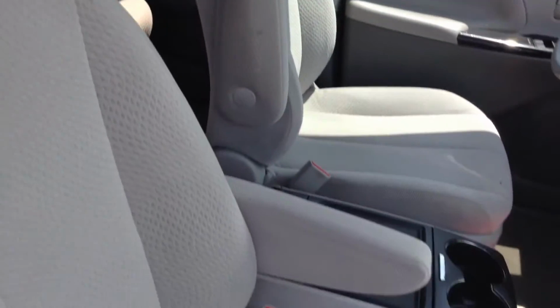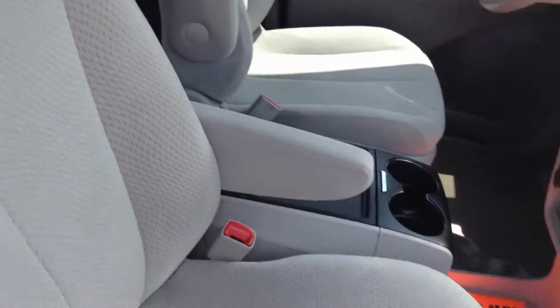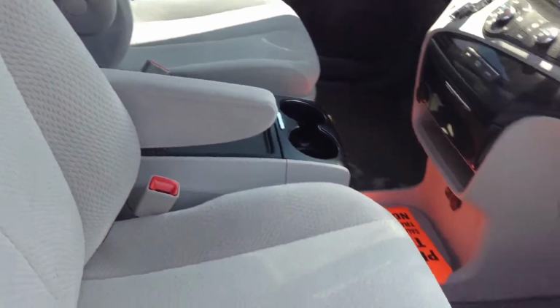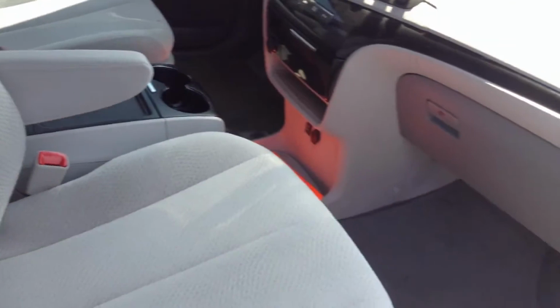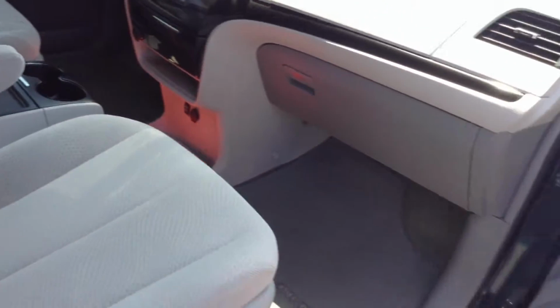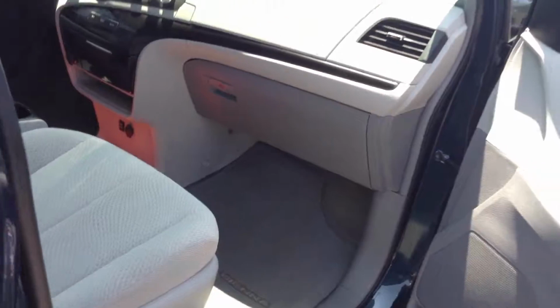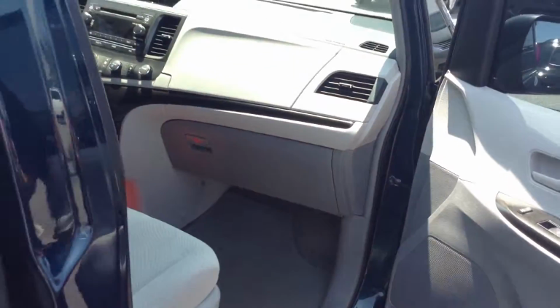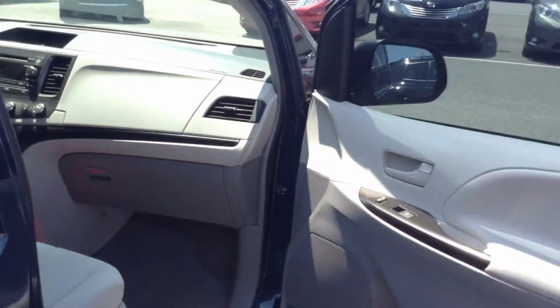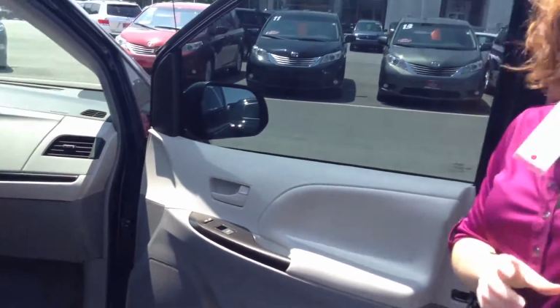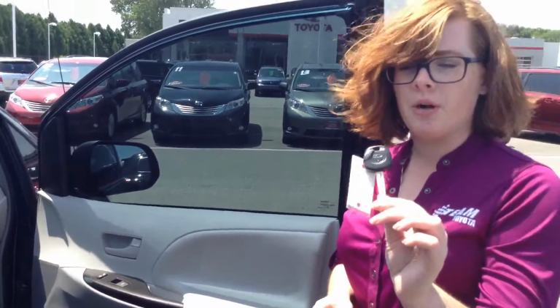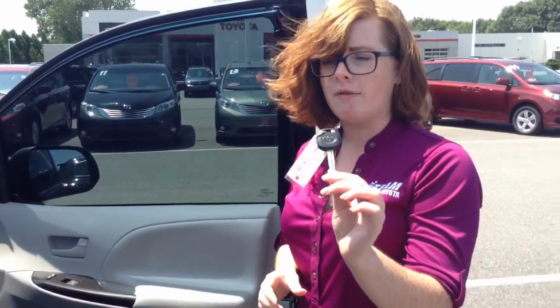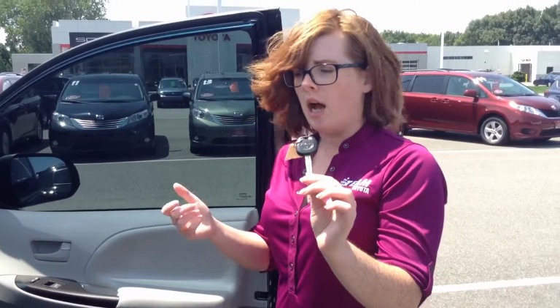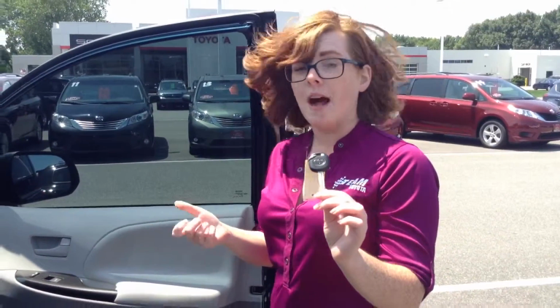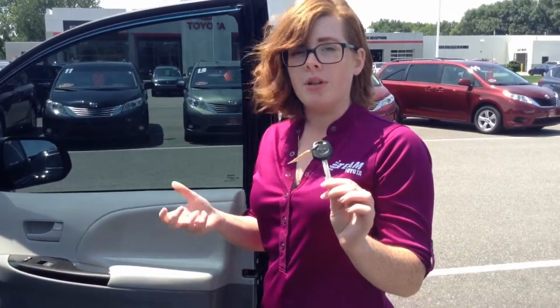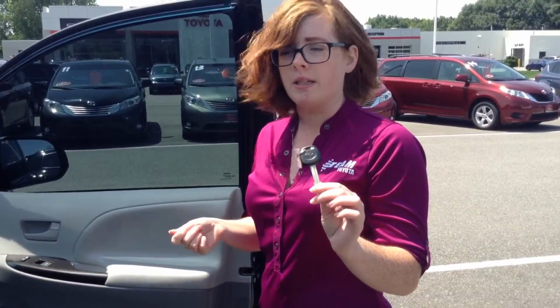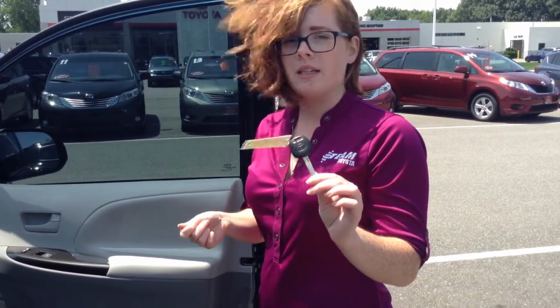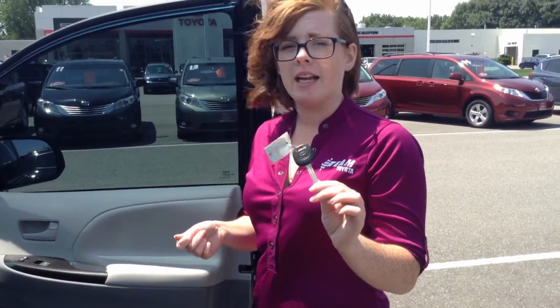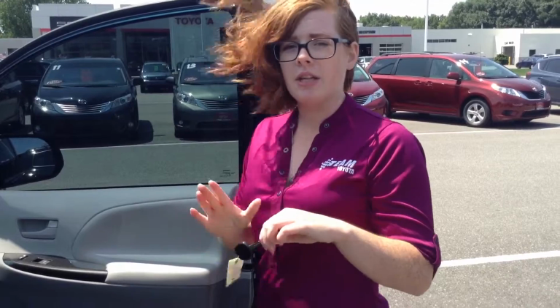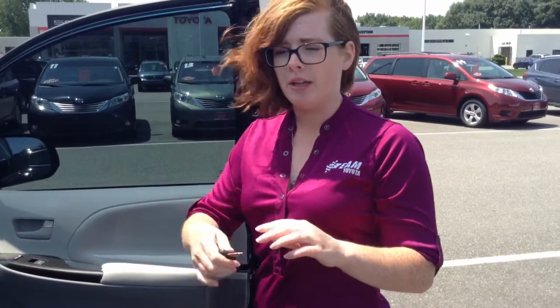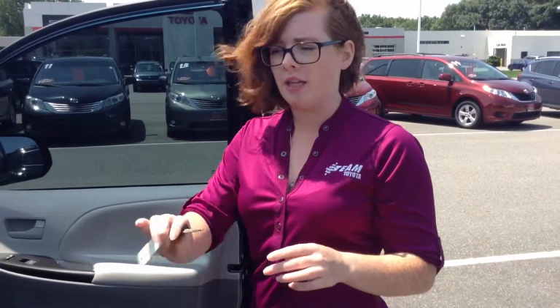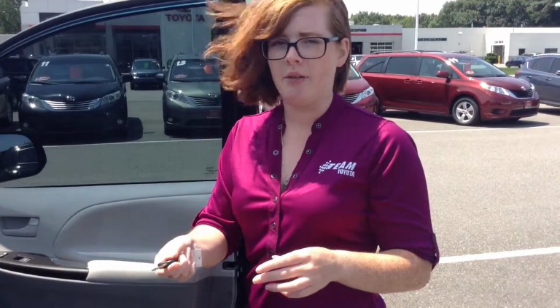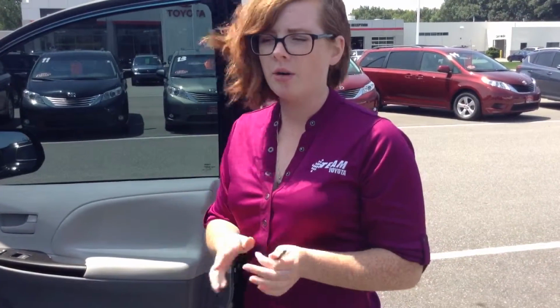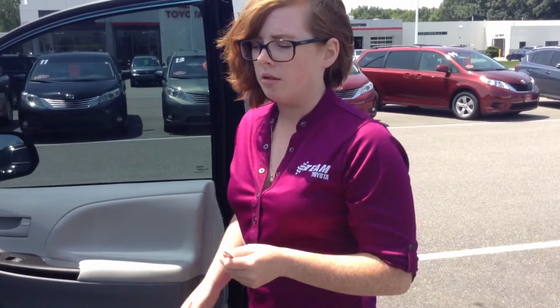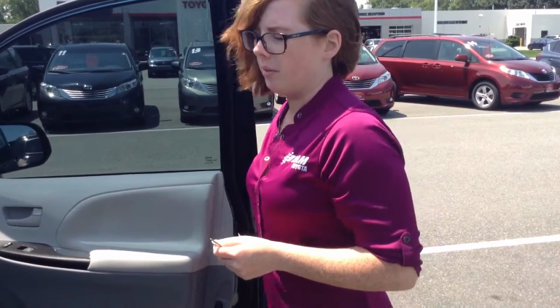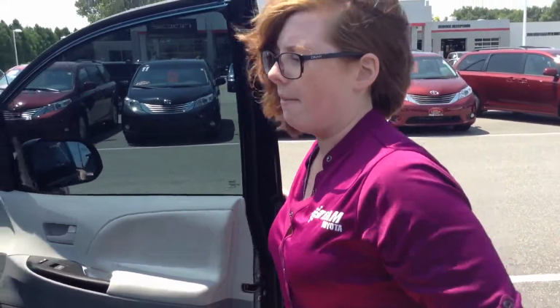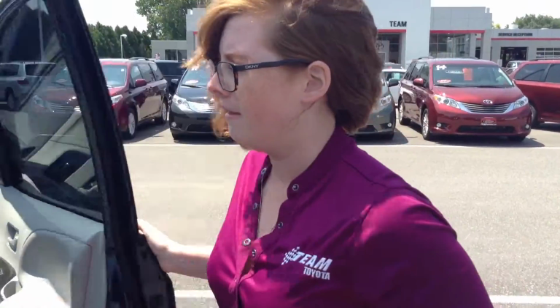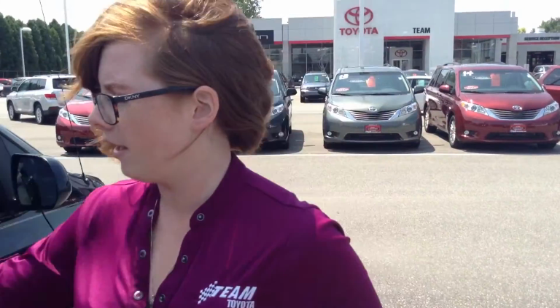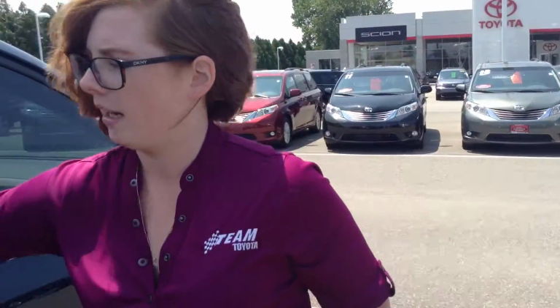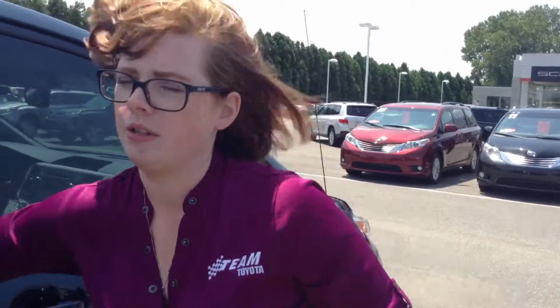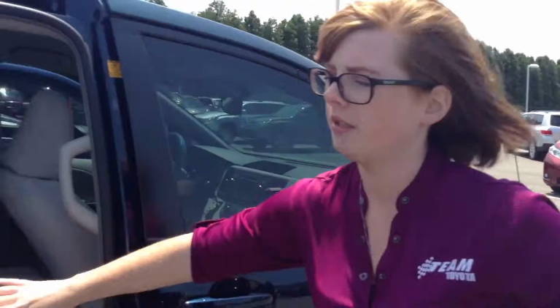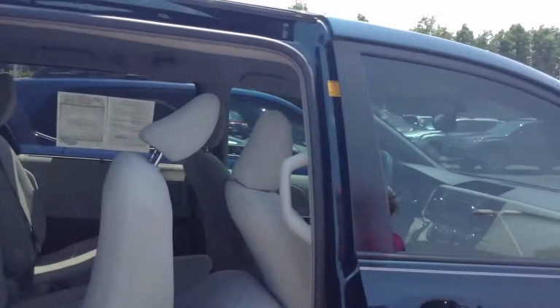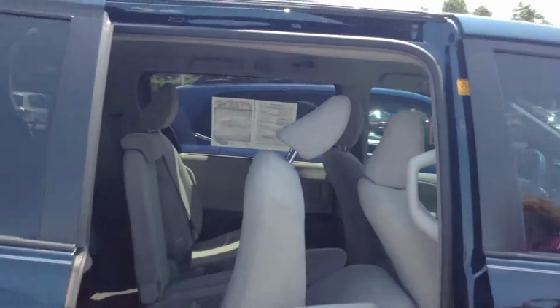I did want to add that right now we only have a manual key — we don't have the fob with all the buttons to unlock it and everything, so you manually have to unlock it right now, just be aware of that. It does have the automatic closing doors, which is a nice feature.